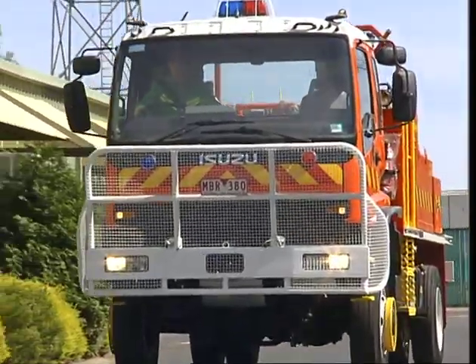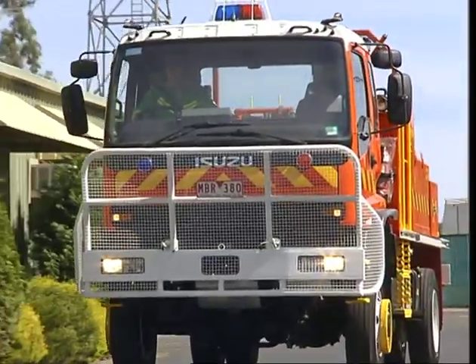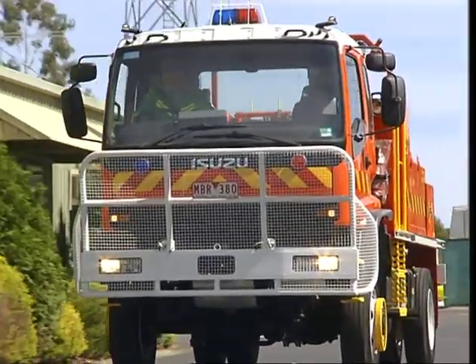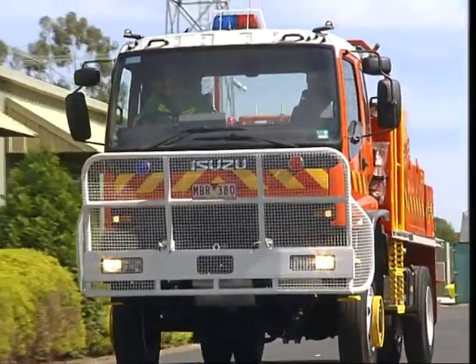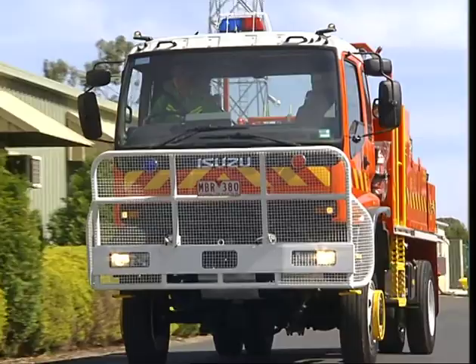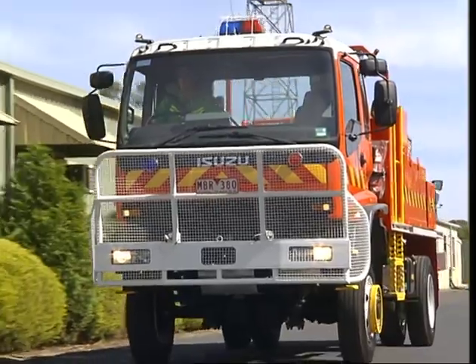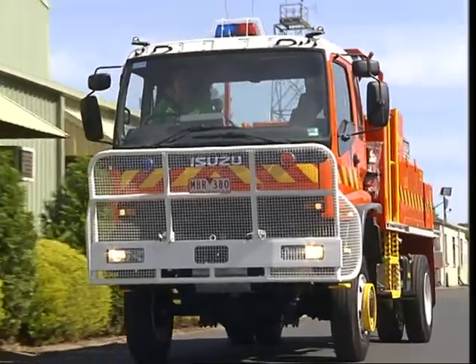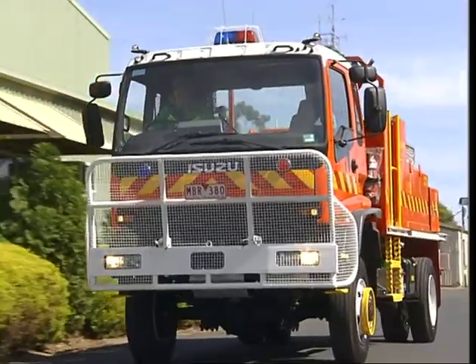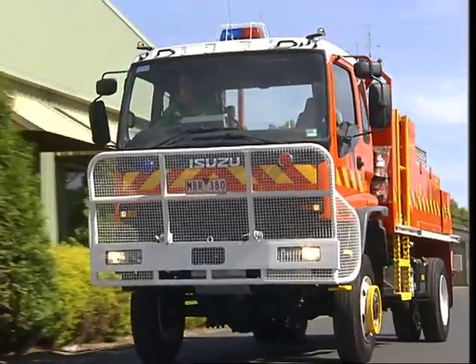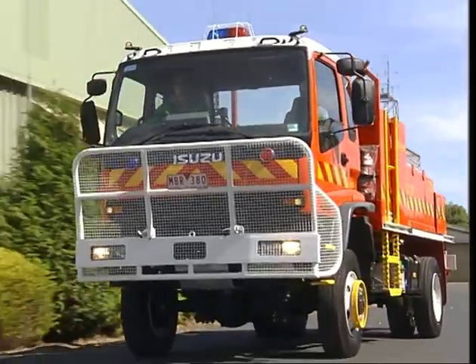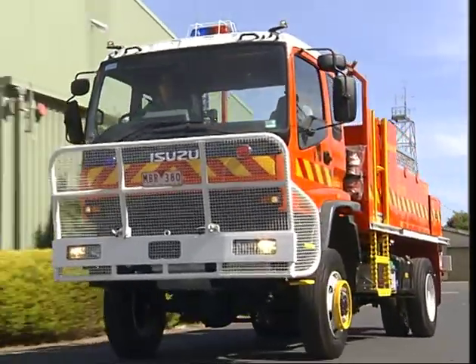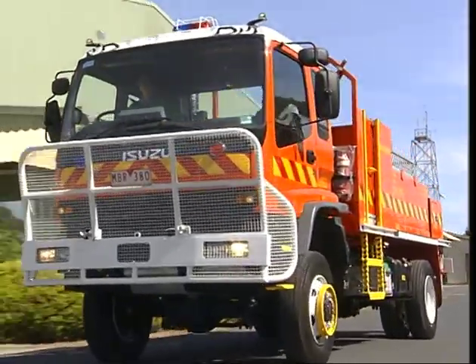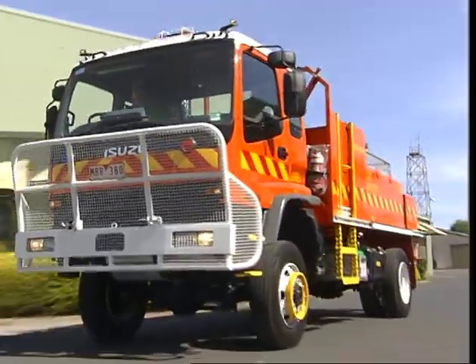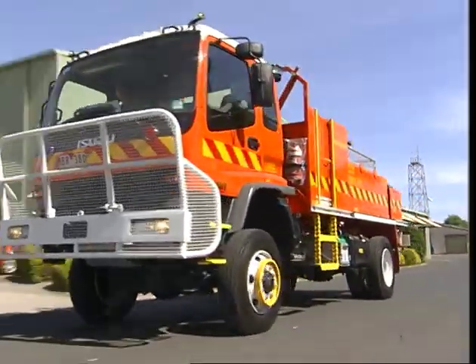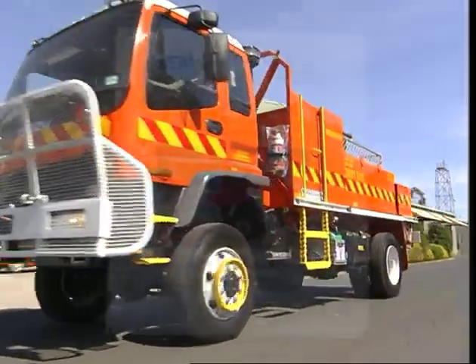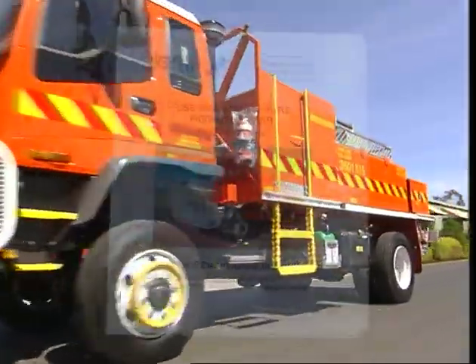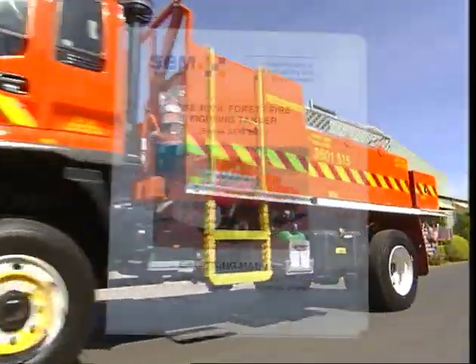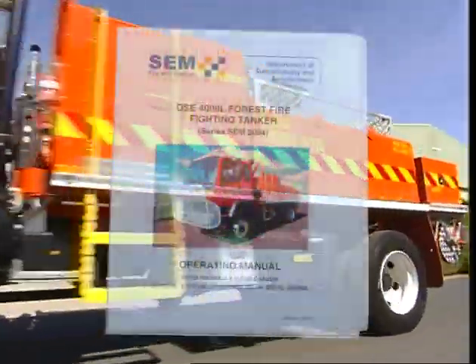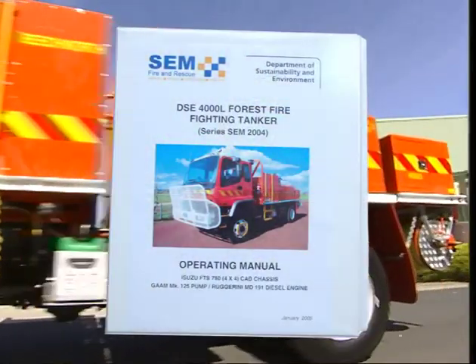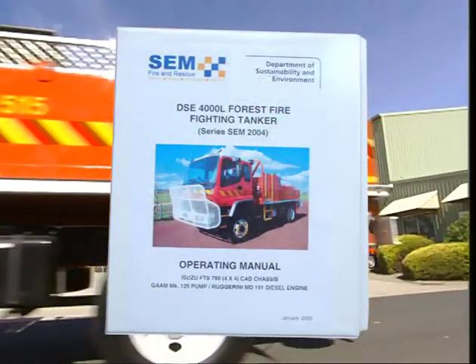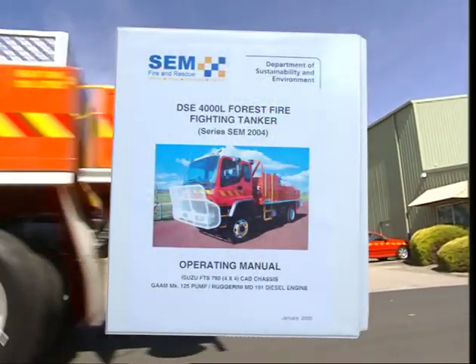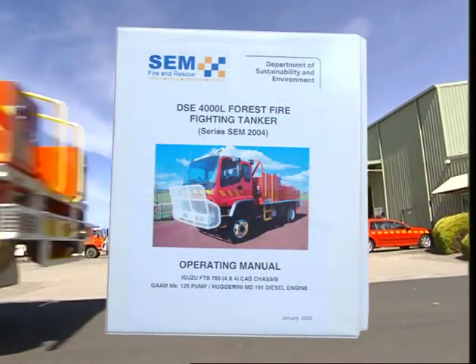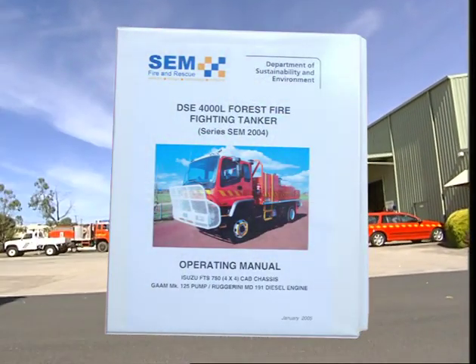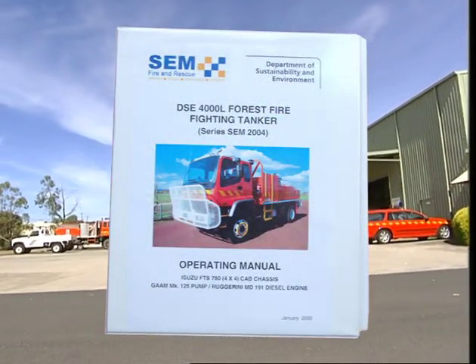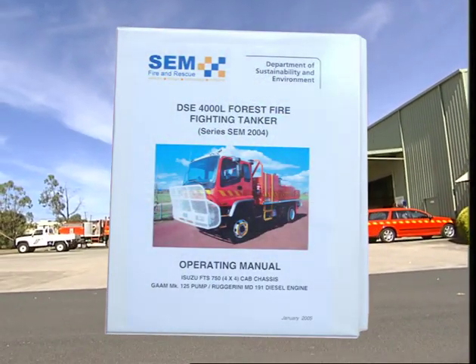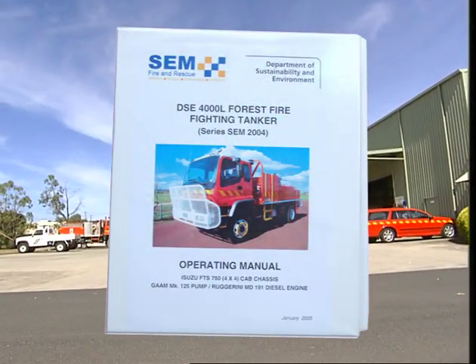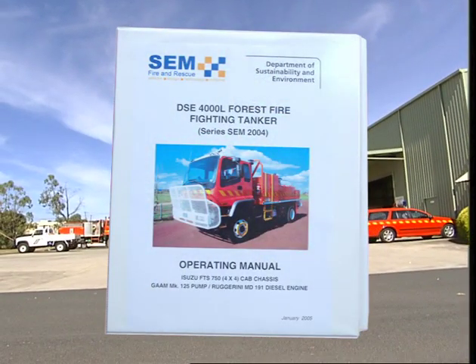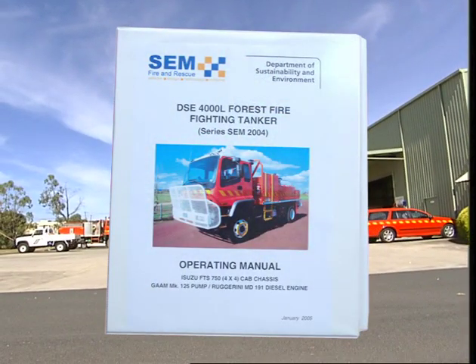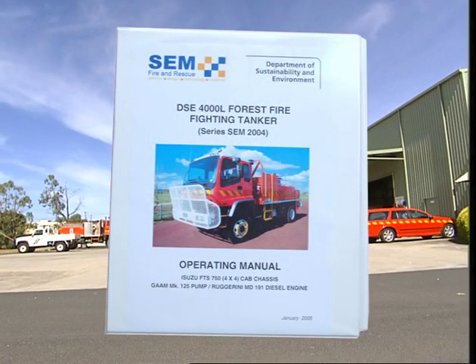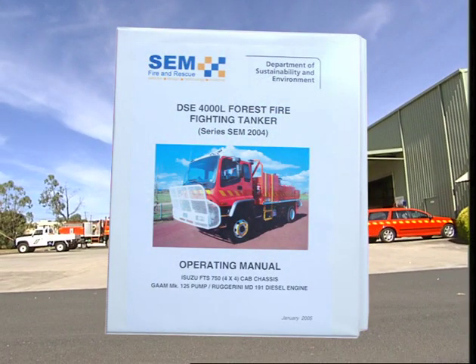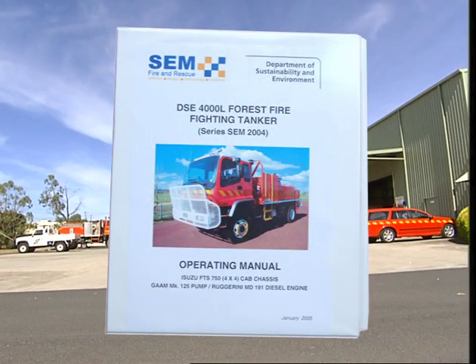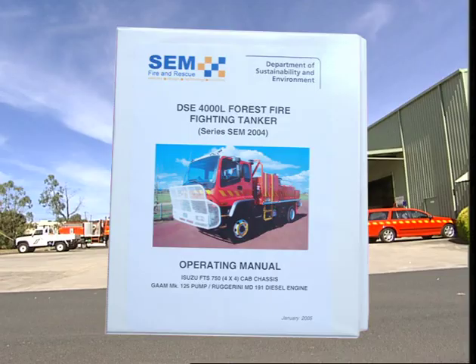There are significant new items and methods of operation on the new tanker. Please refer to the manual and the troubleshooting guide for detailed information.